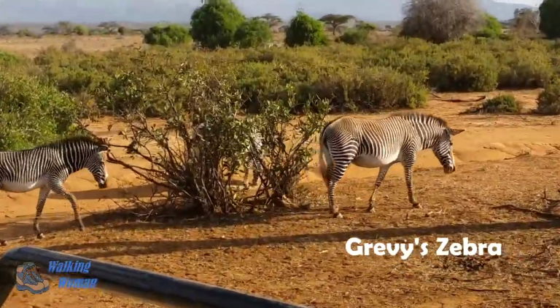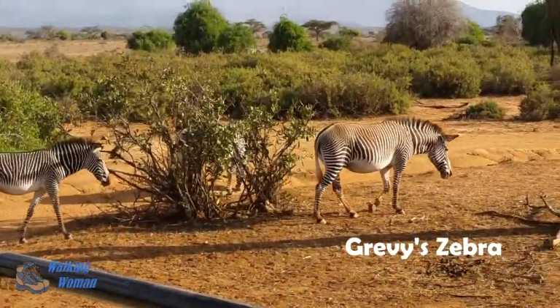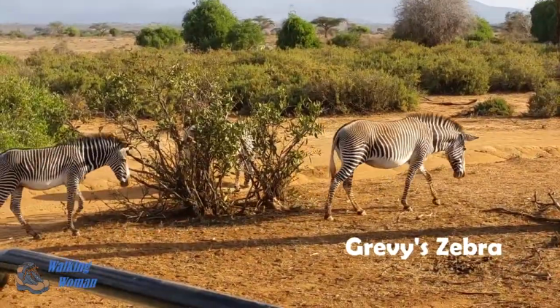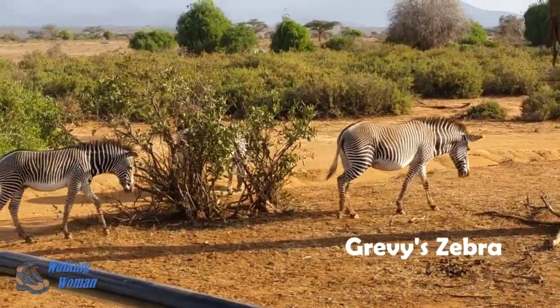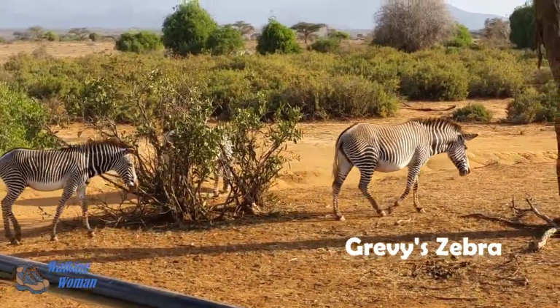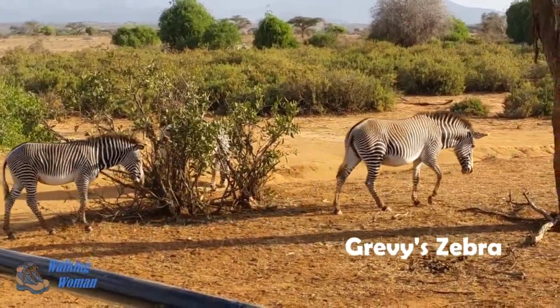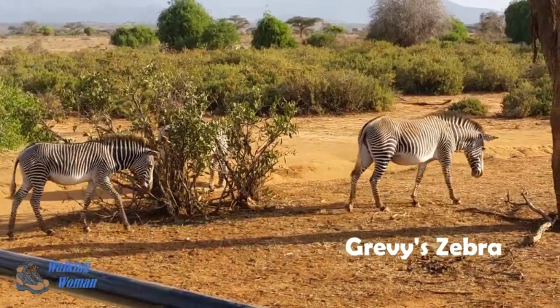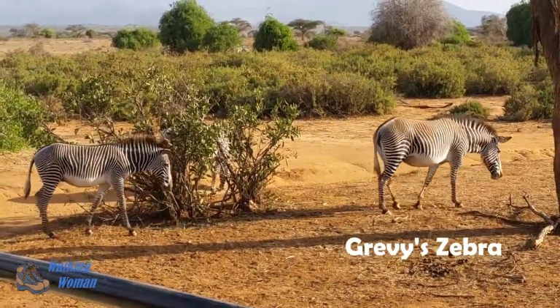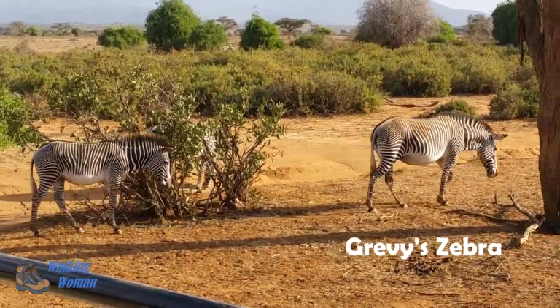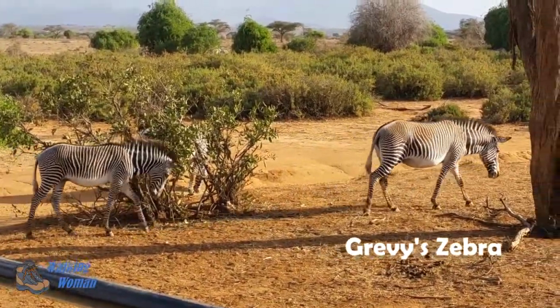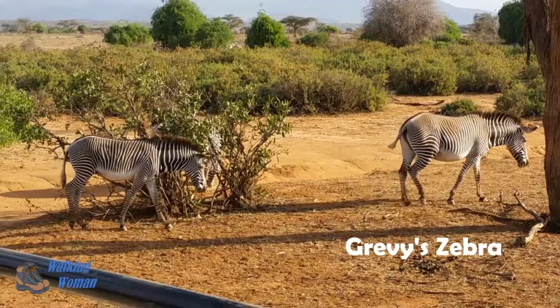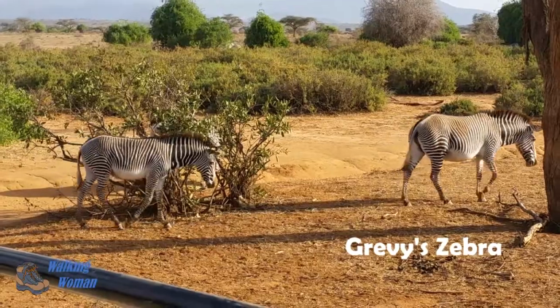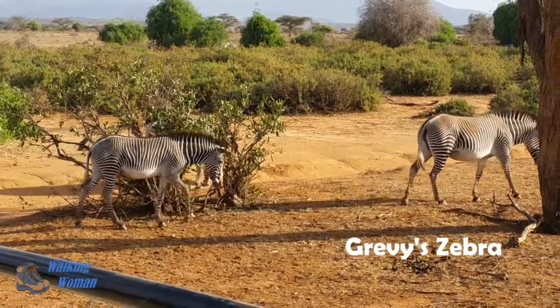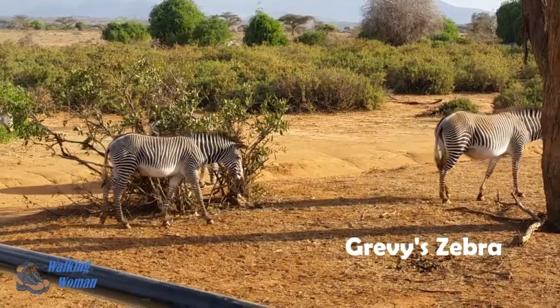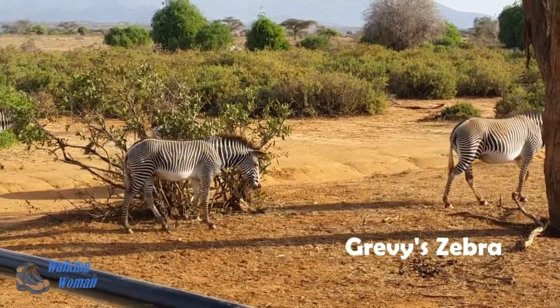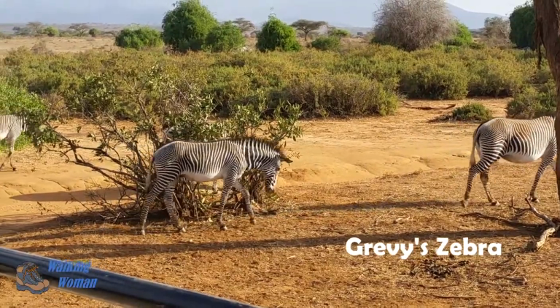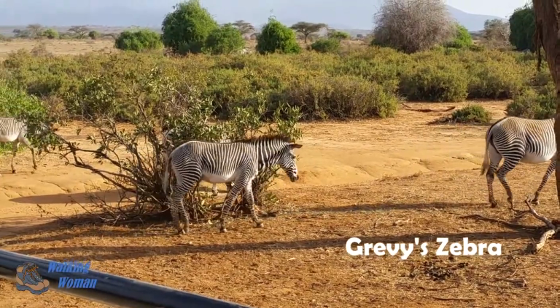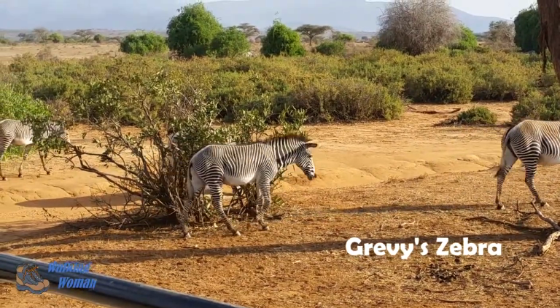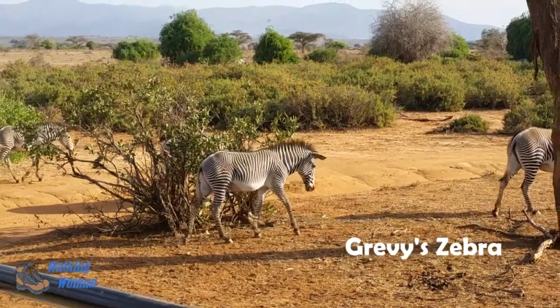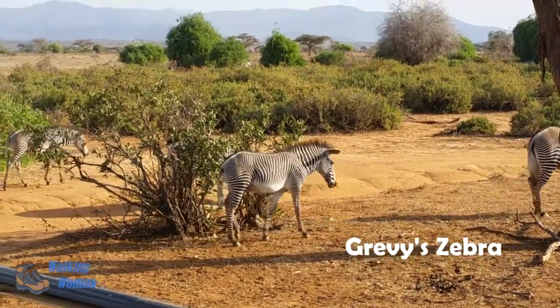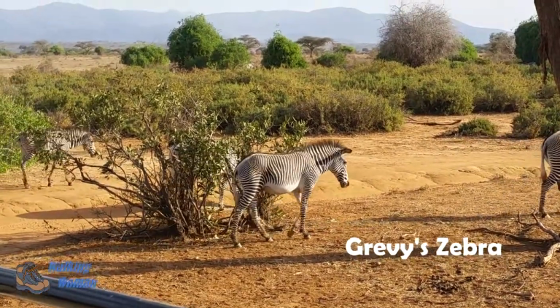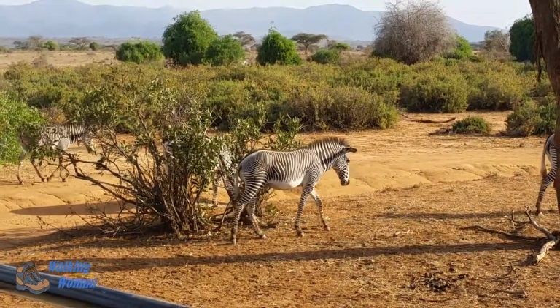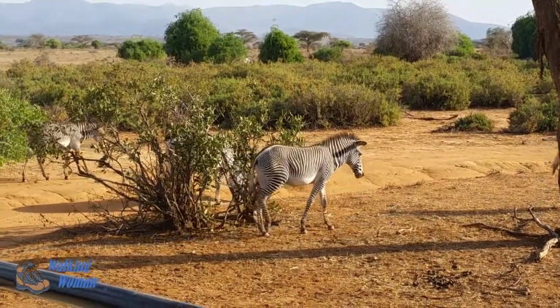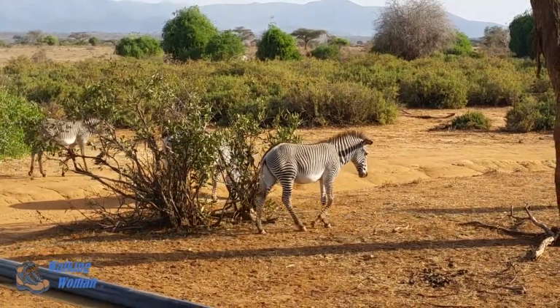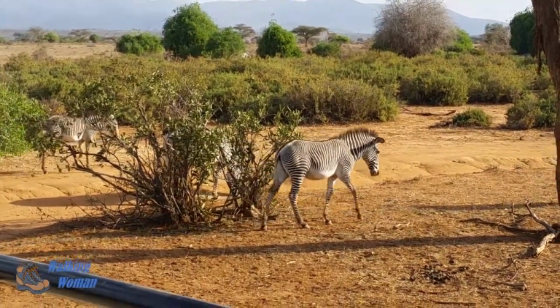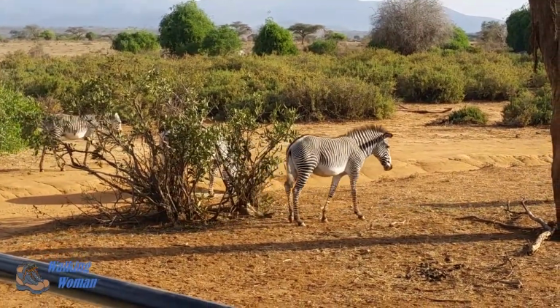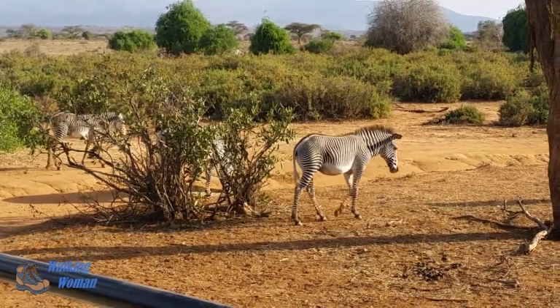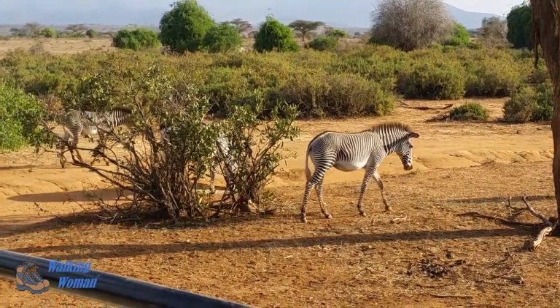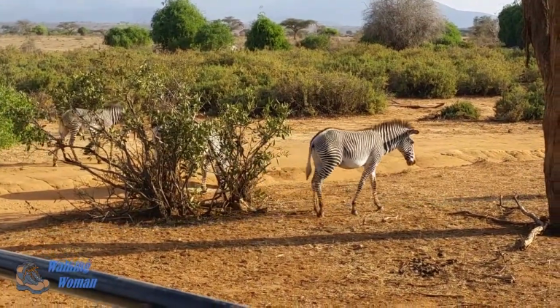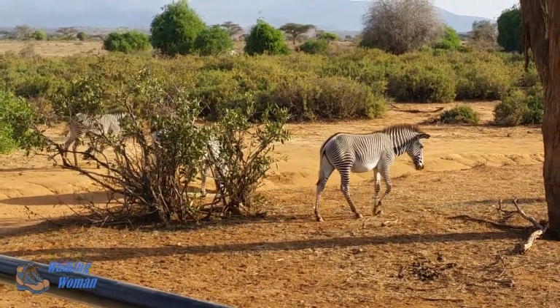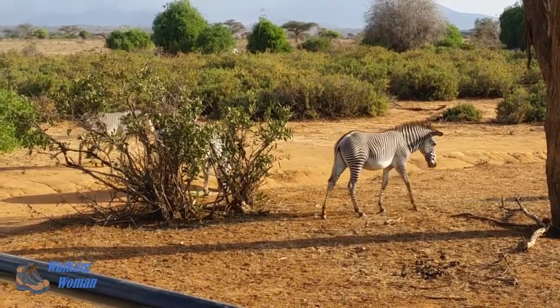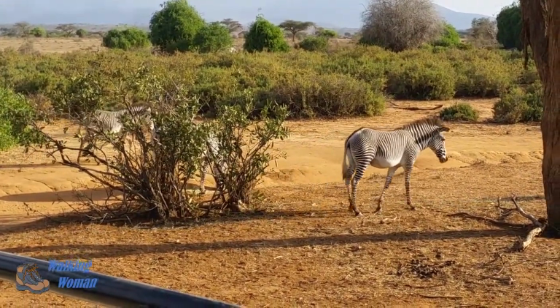The Grevy's Zebra has narrower stripes that don't go all the way around its body, as compared to the common zebra.